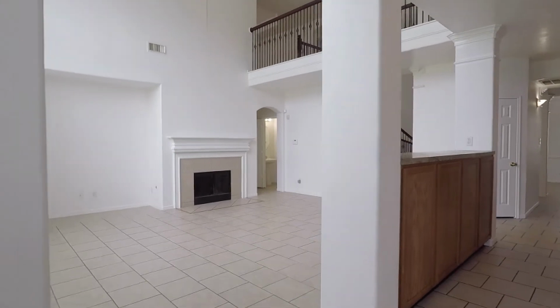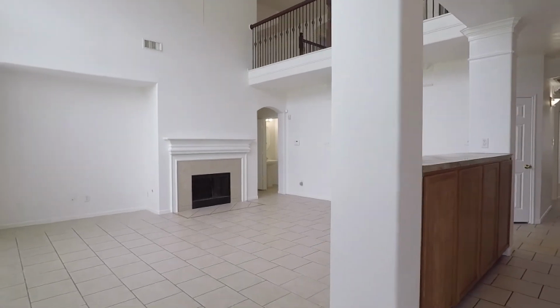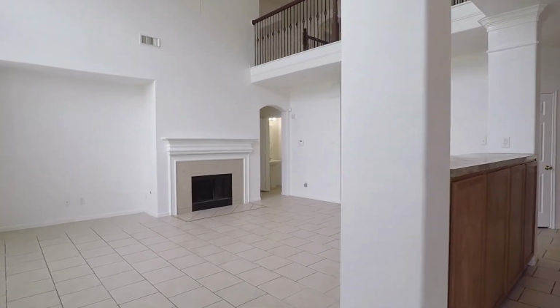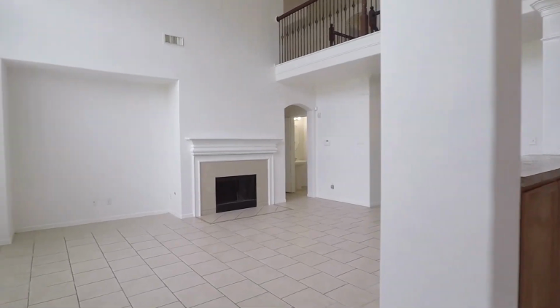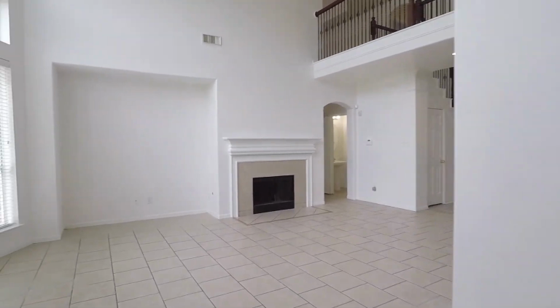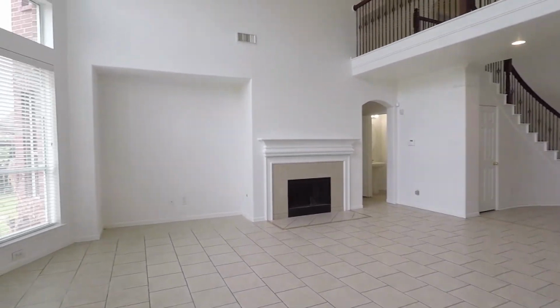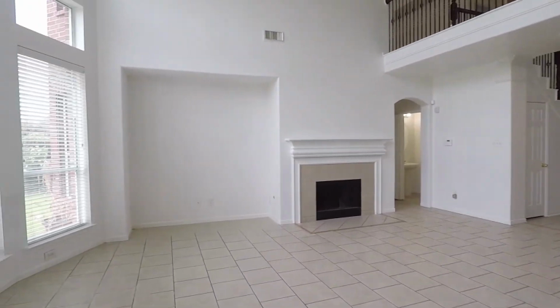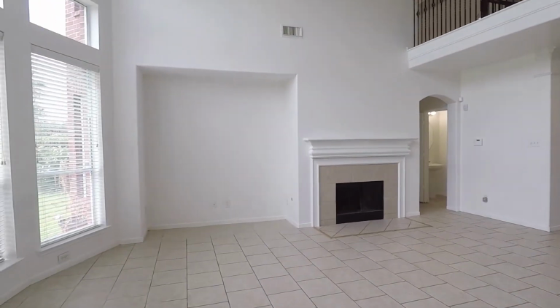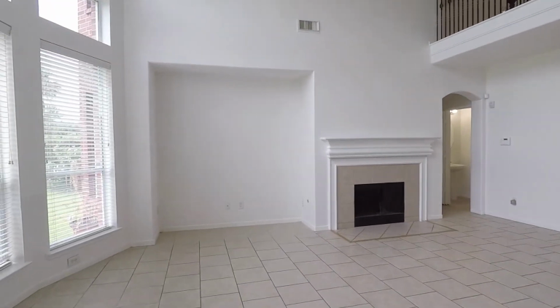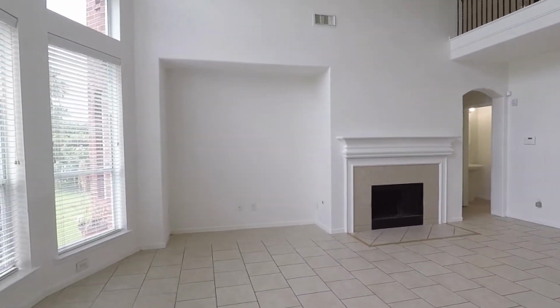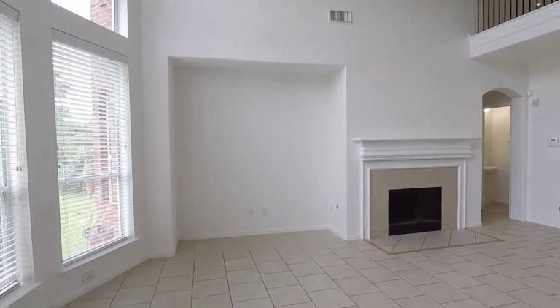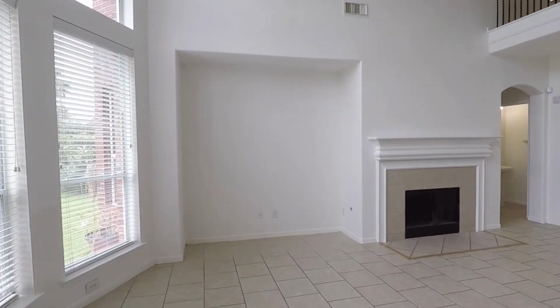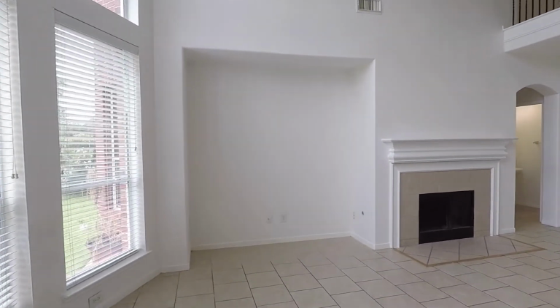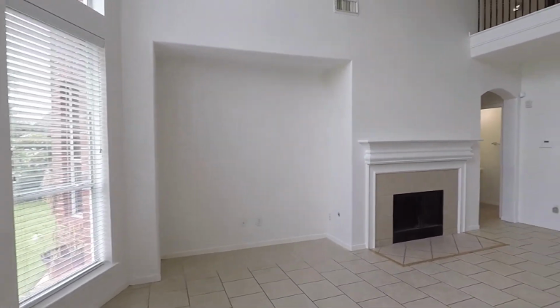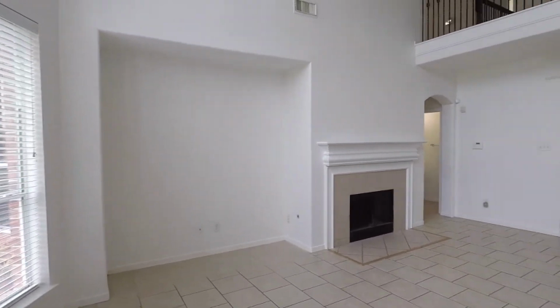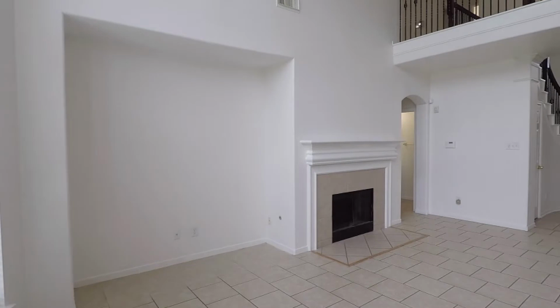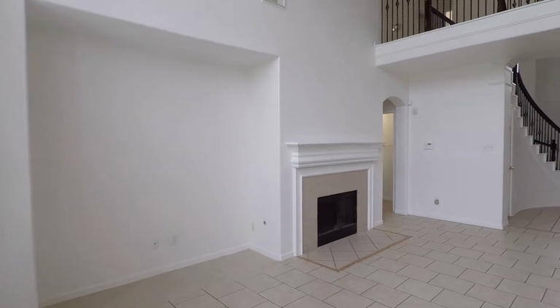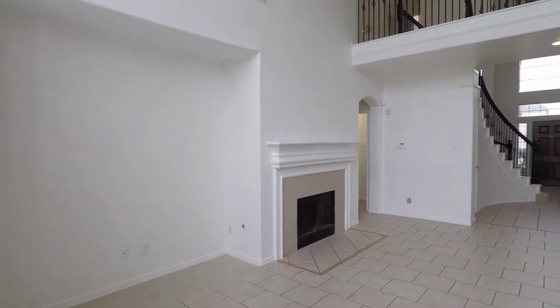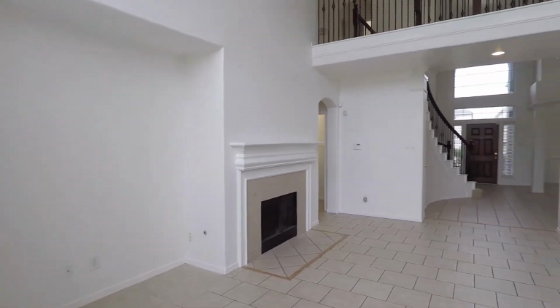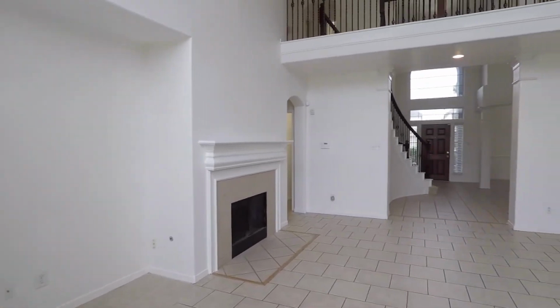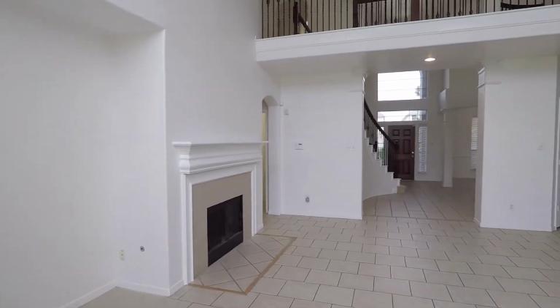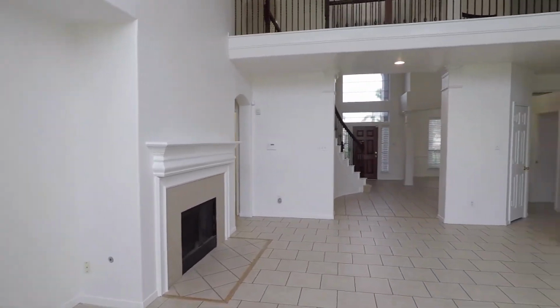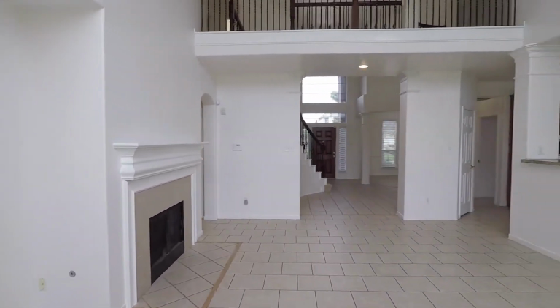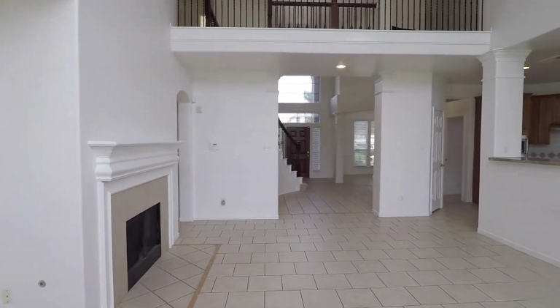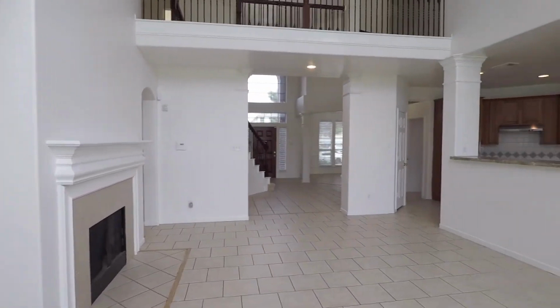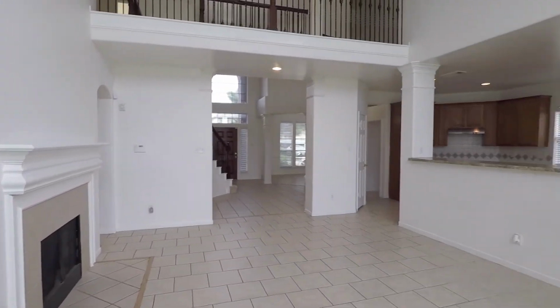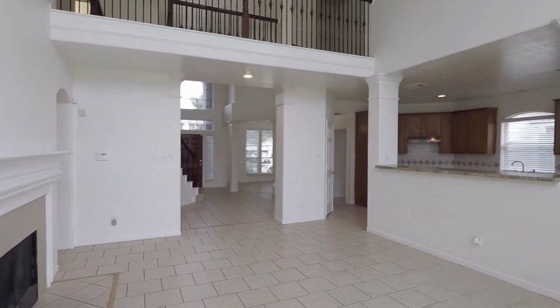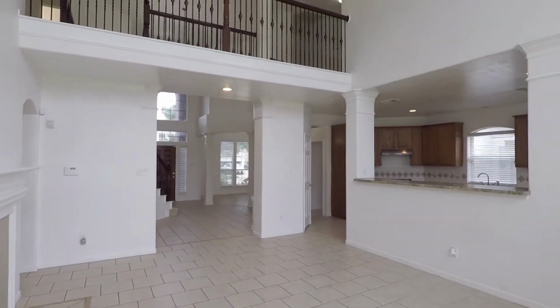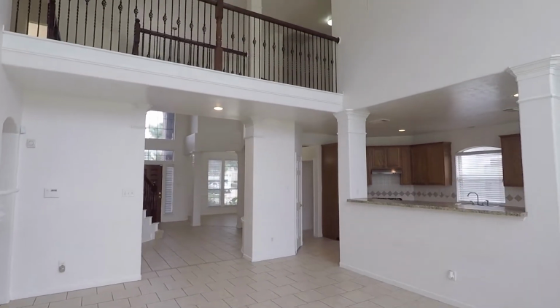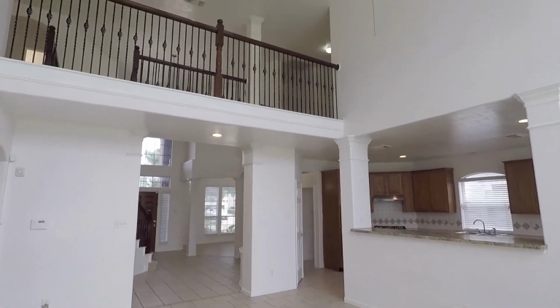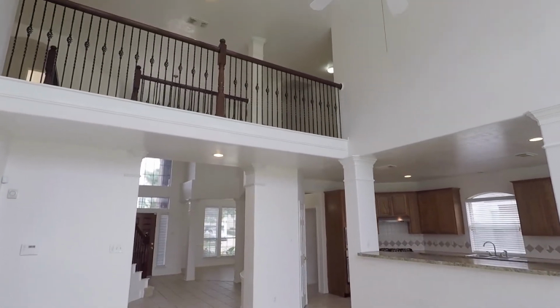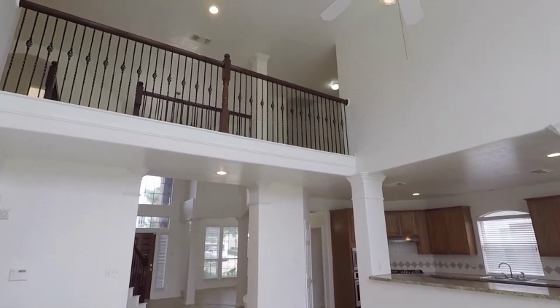Conveniently located by Highway 90, 59, Eldridge and Highway 6. The family room has tall ceilings, and all the windows have 3M solar films for energy conservation.